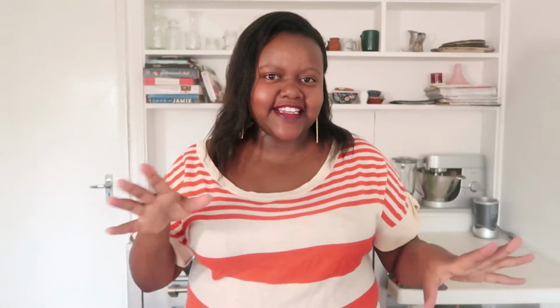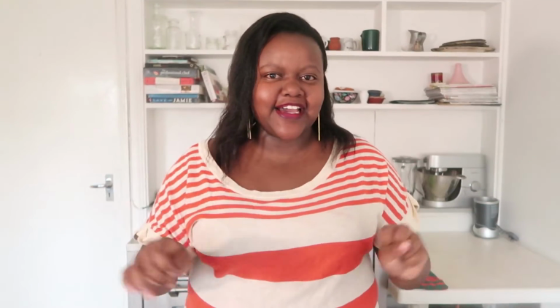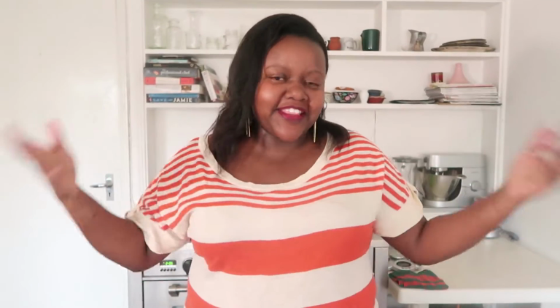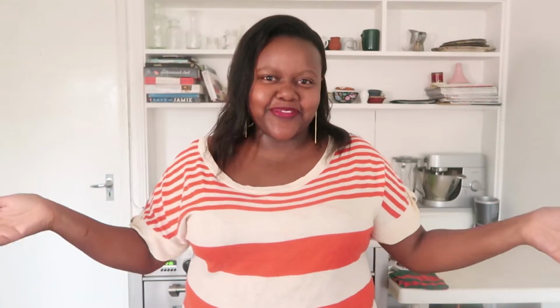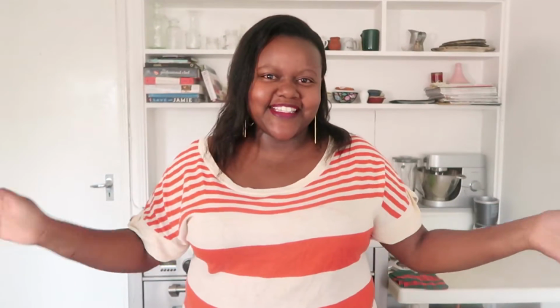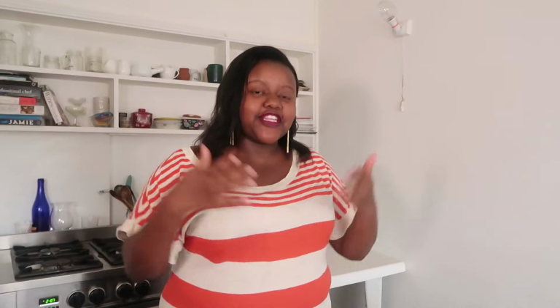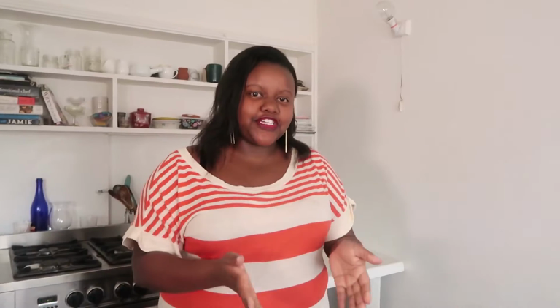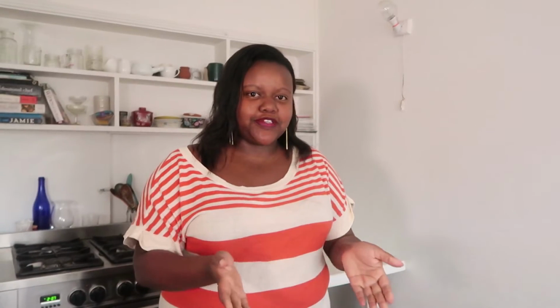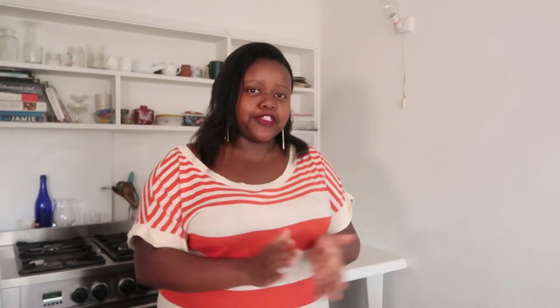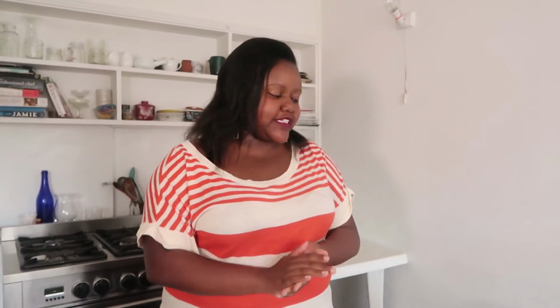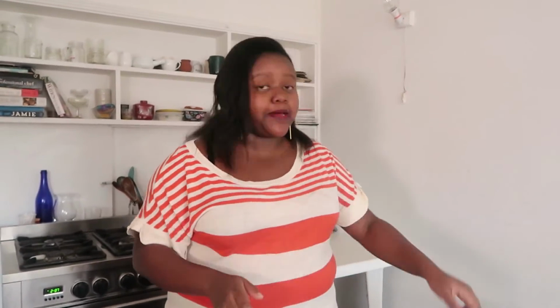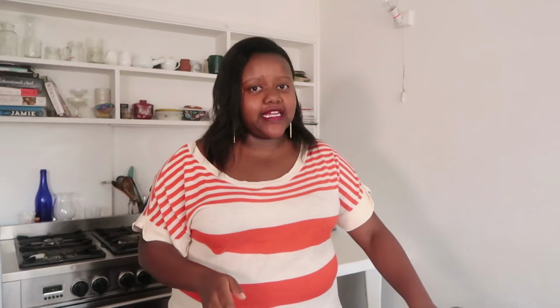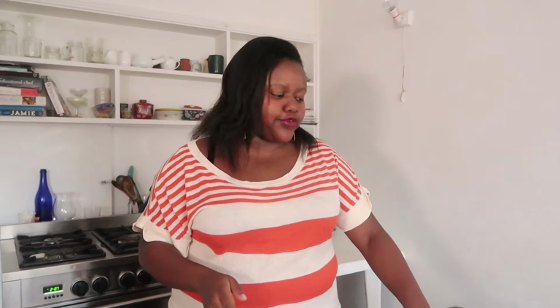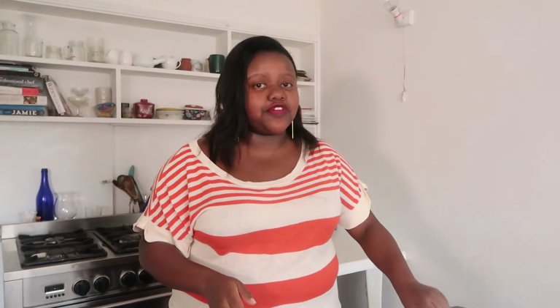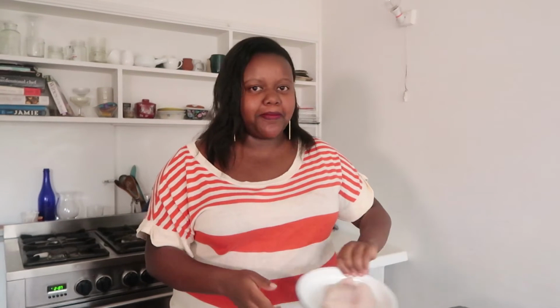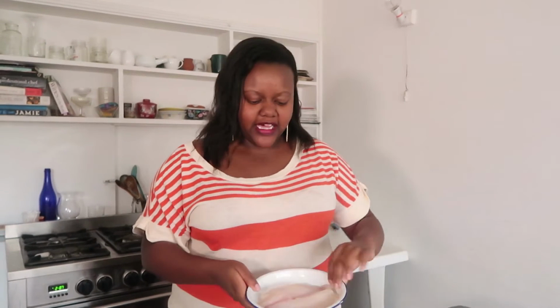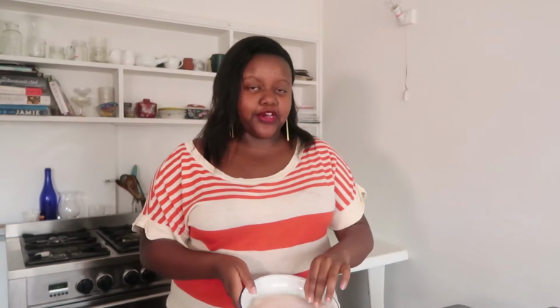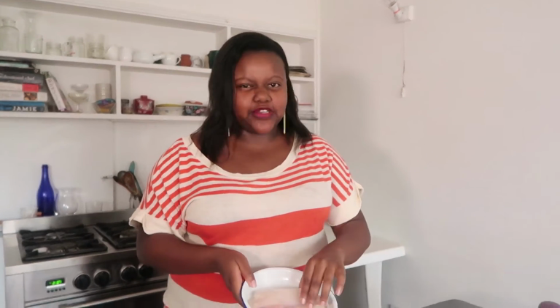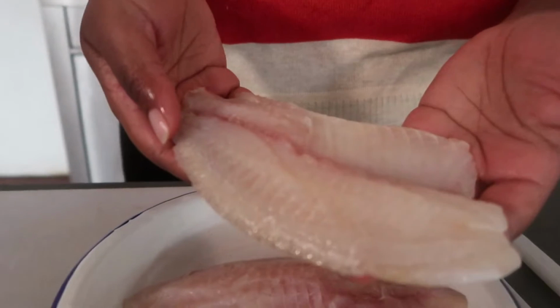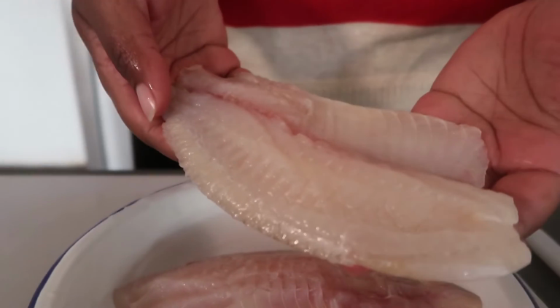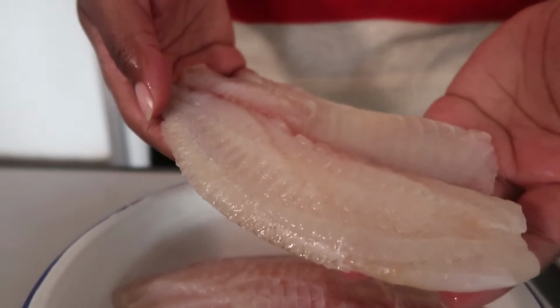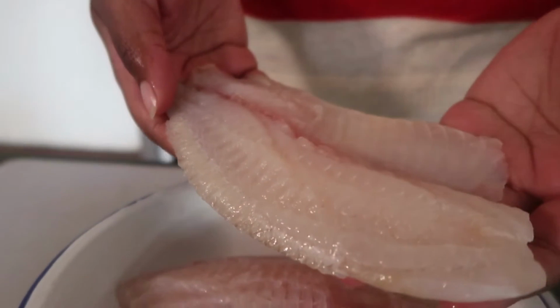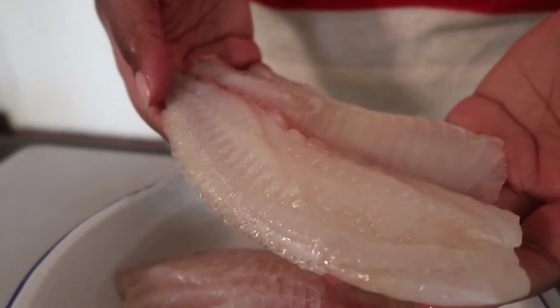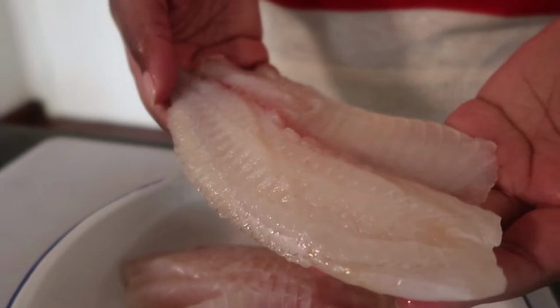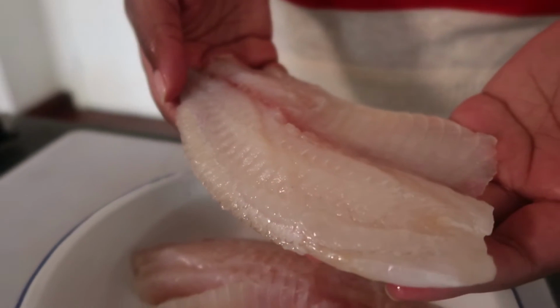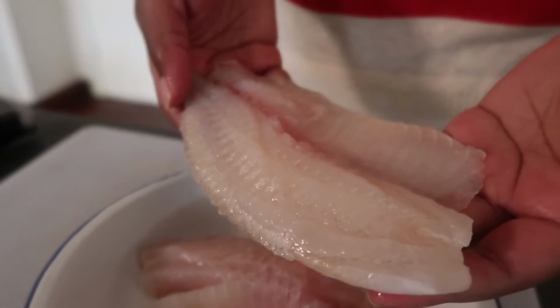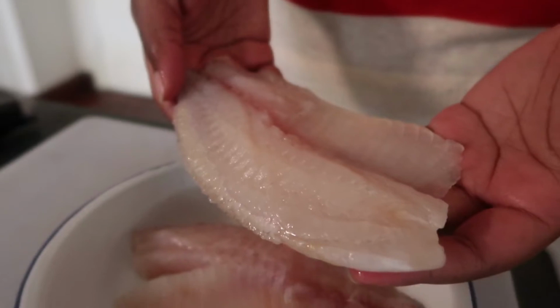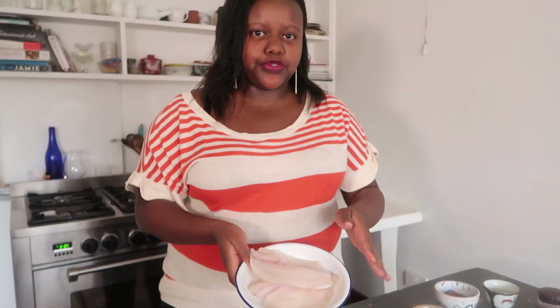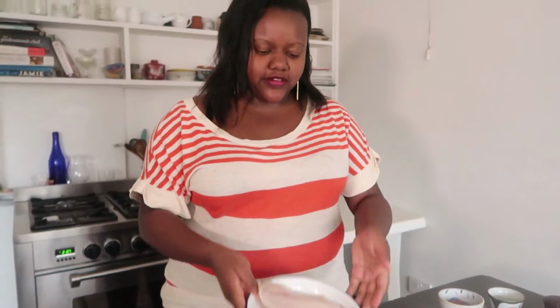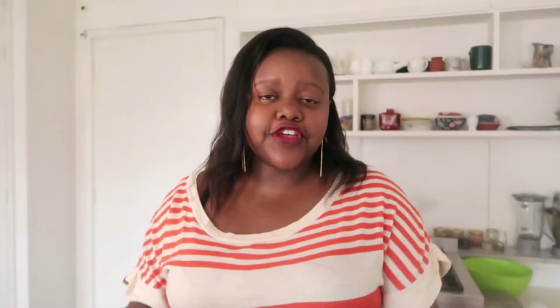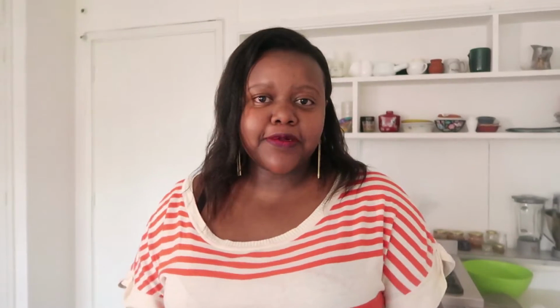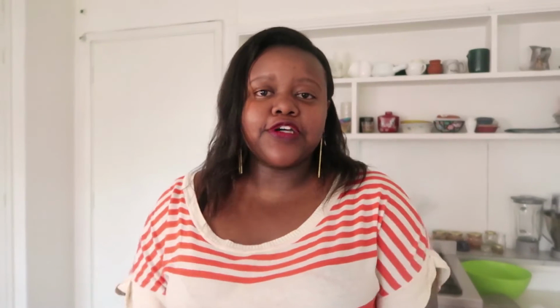For the fish I'm using today, I'm going to be using some tilapia fillets. You could use red snapper — I know tilapia is a white fish but today we're using tilapia, or whatever white fish you have available.